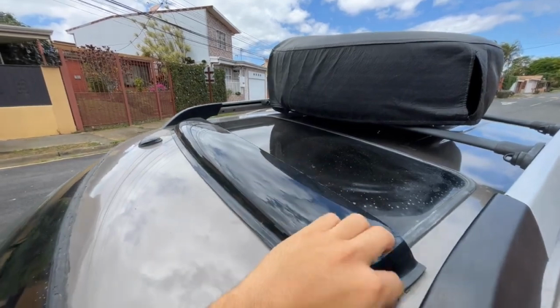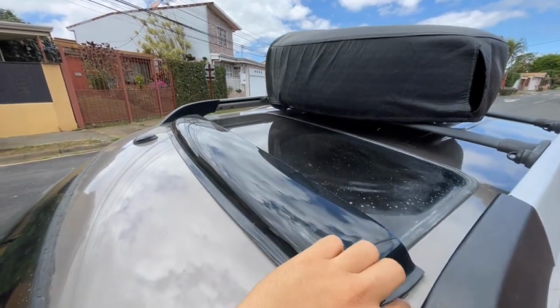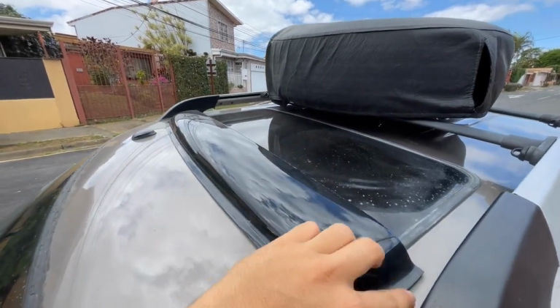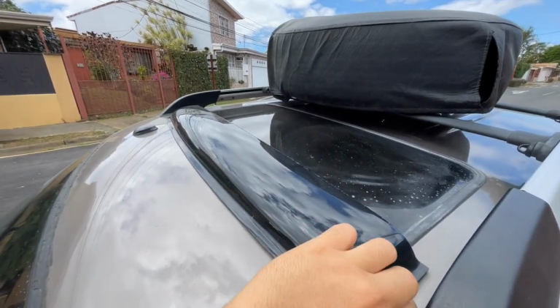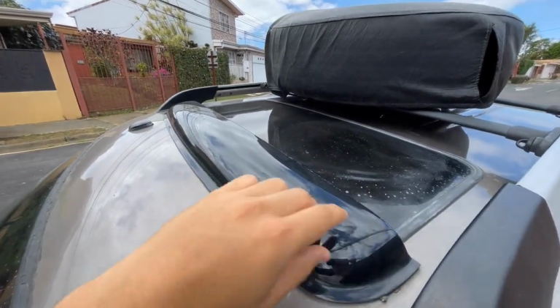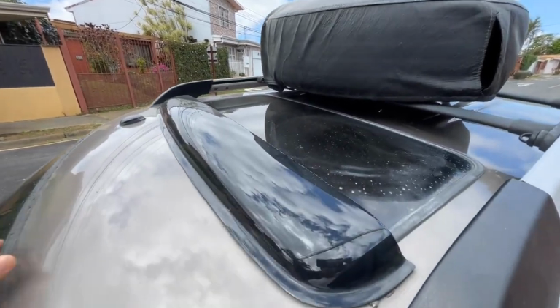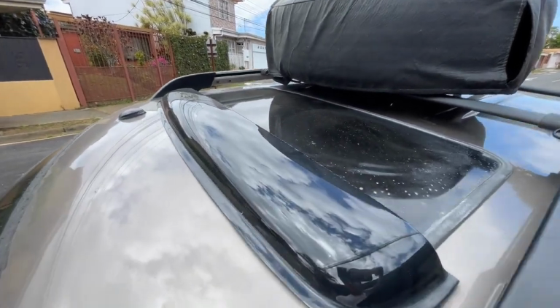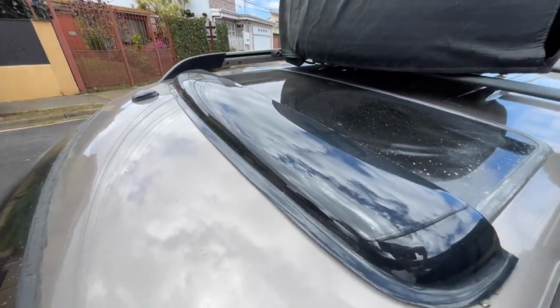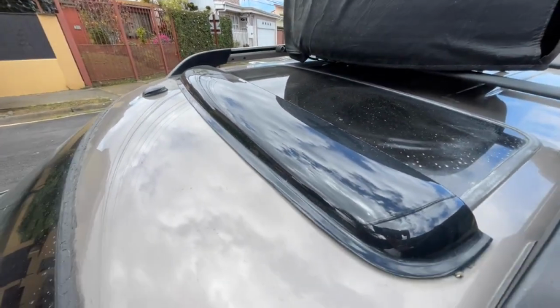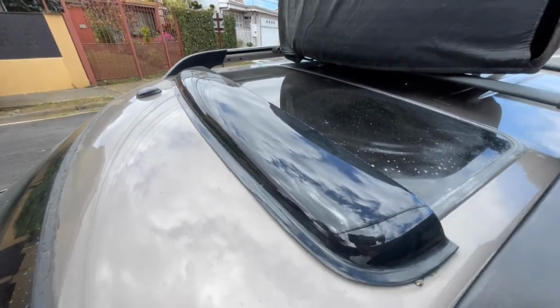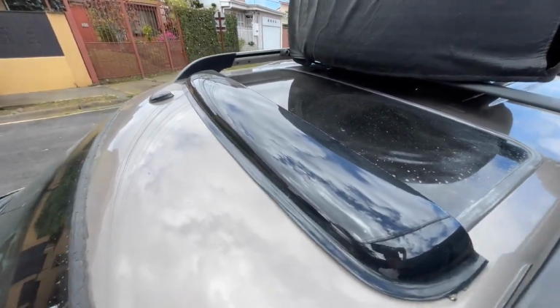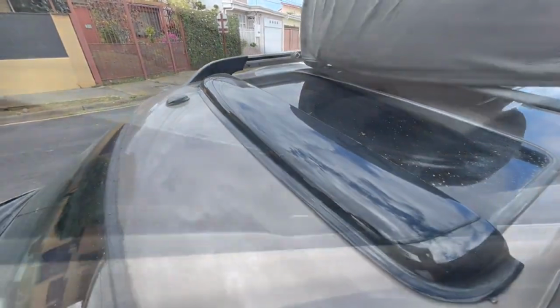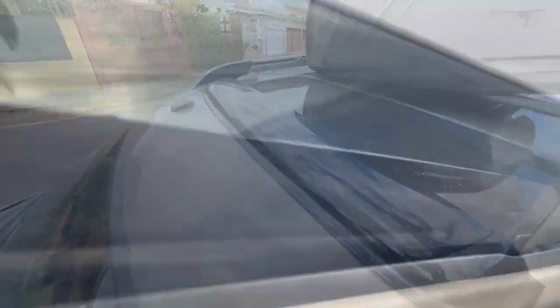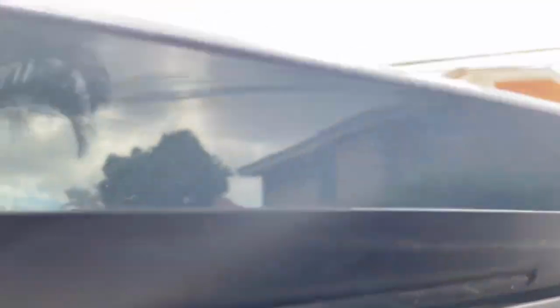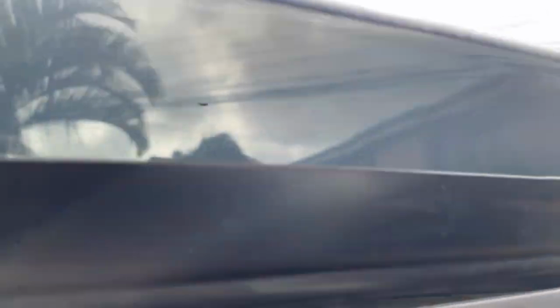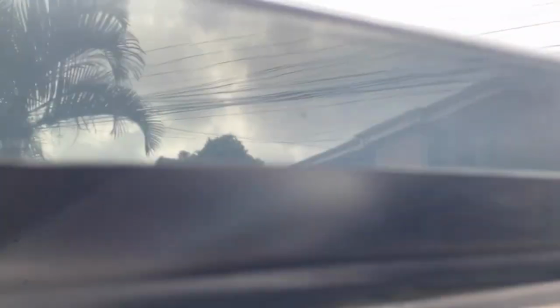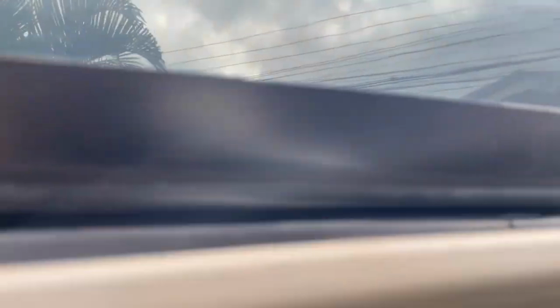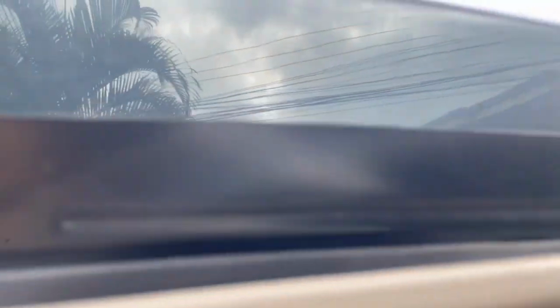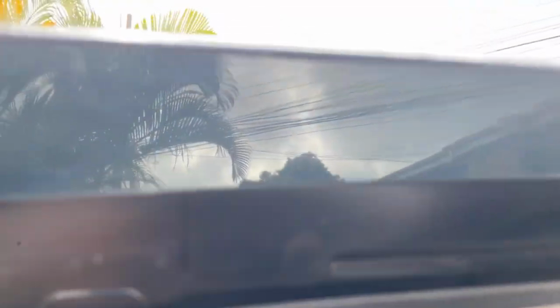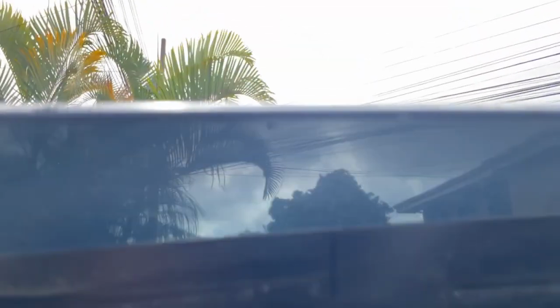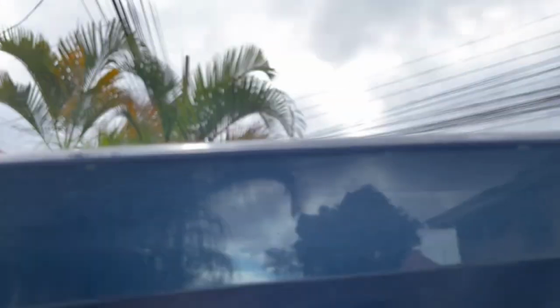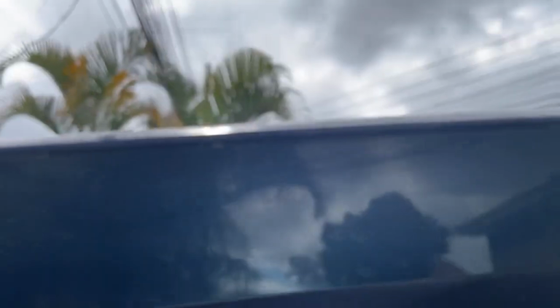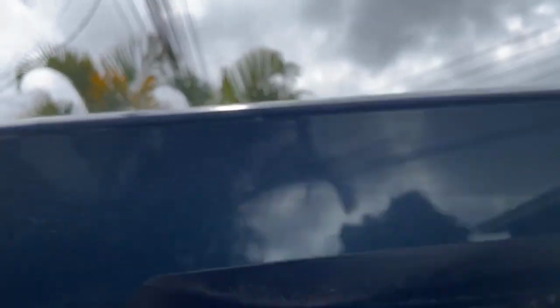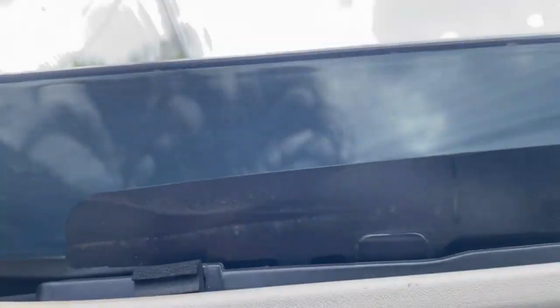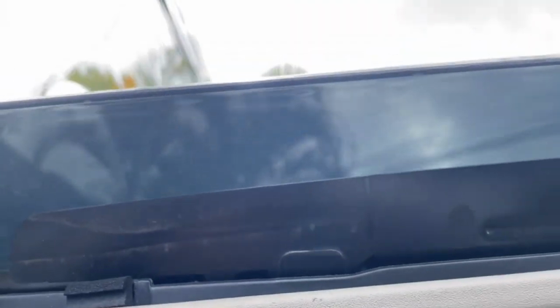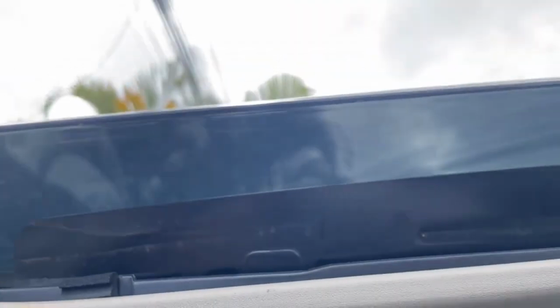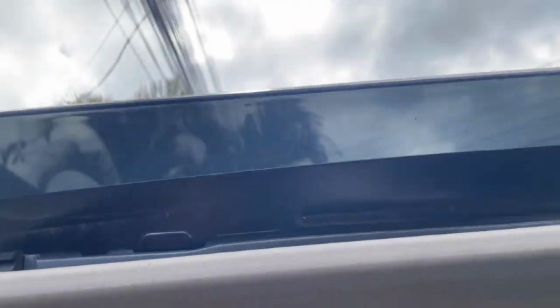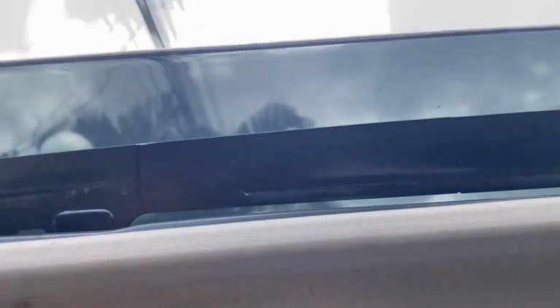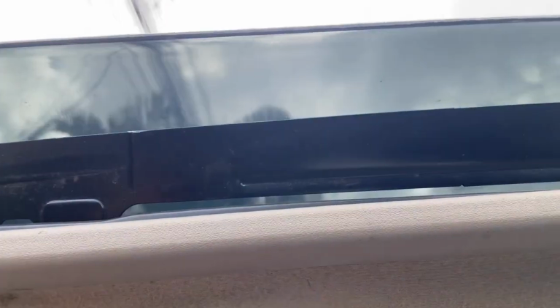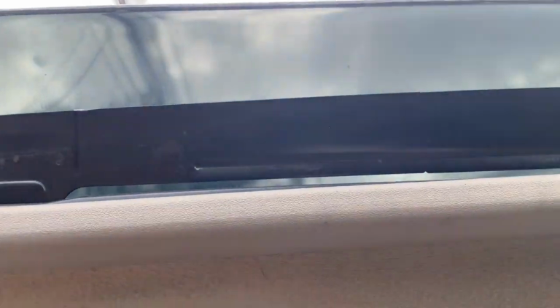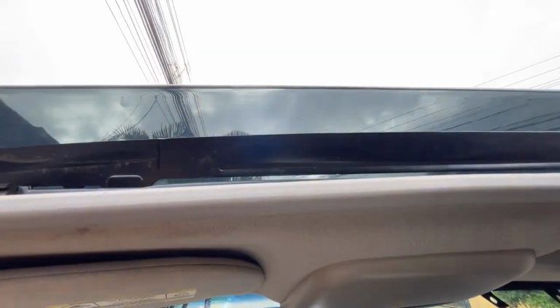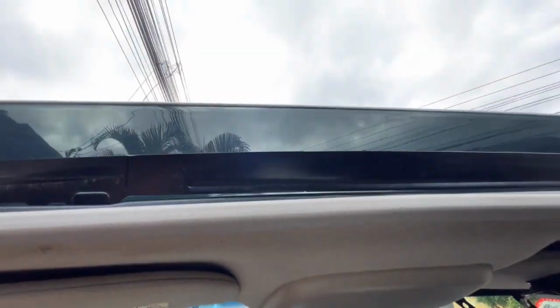Overall, I think this universal rain deflector is a great investment for anyone who wants to enjoy their sunroof in all weather conditions. It's easy to install and stylish. I highly recommend it to anyone looking for a practical solution for their sunroof.